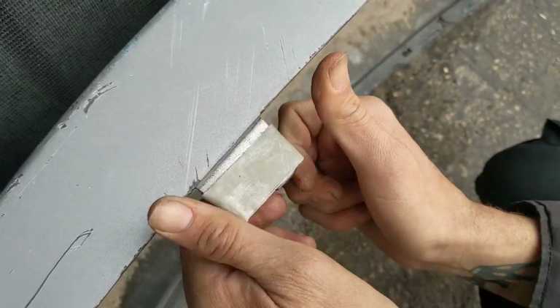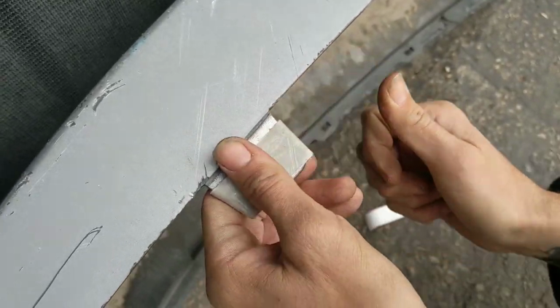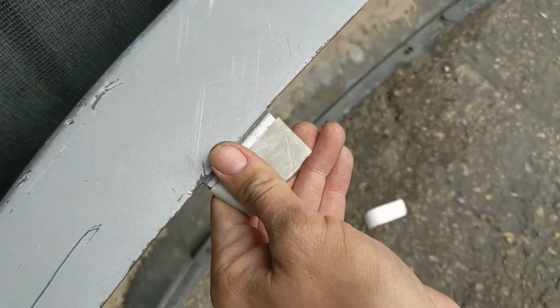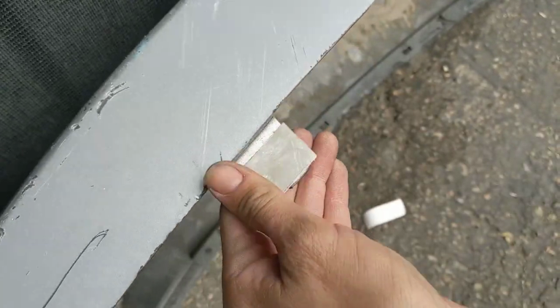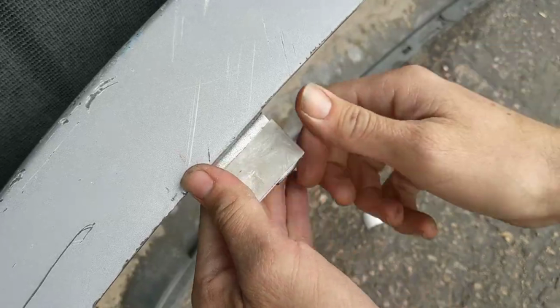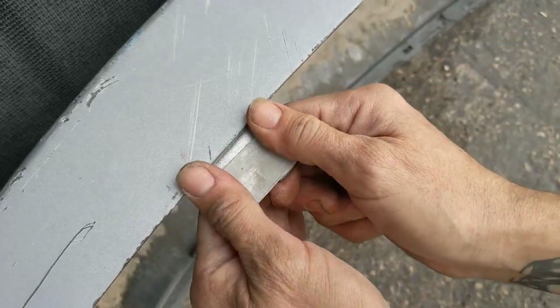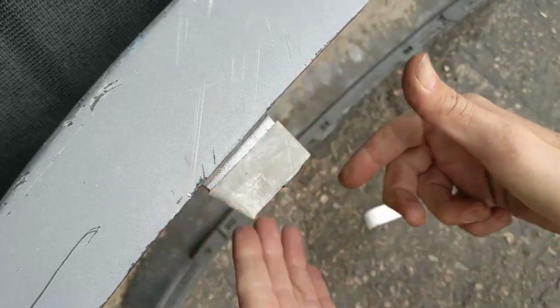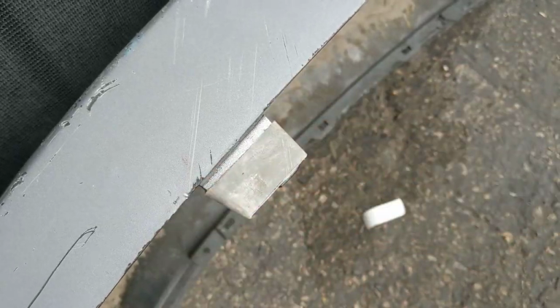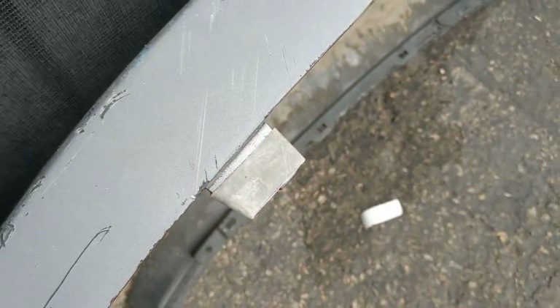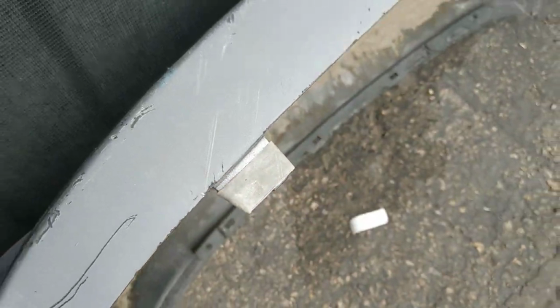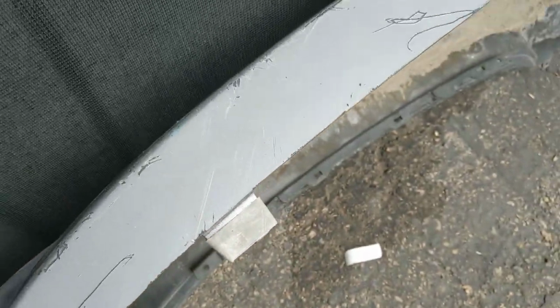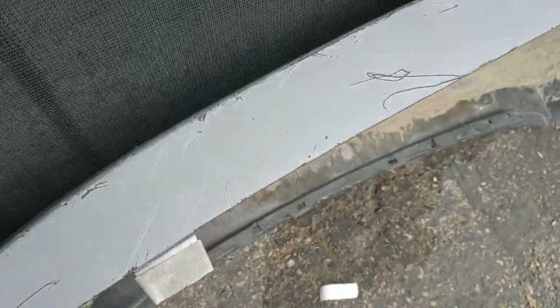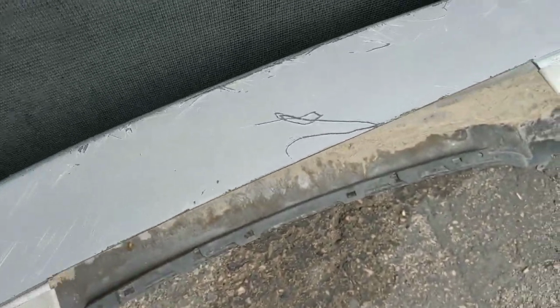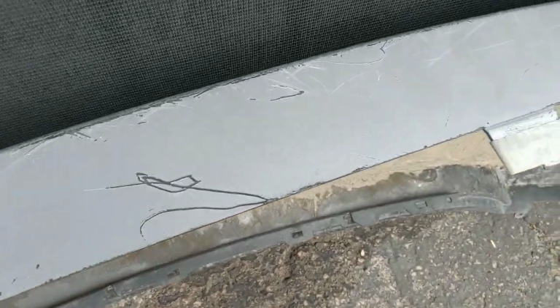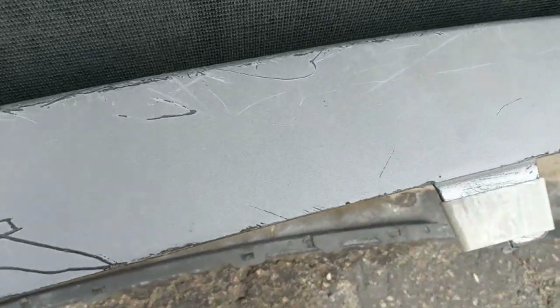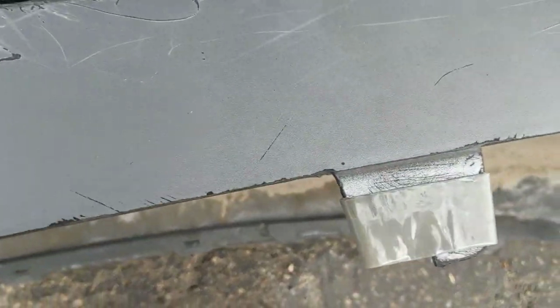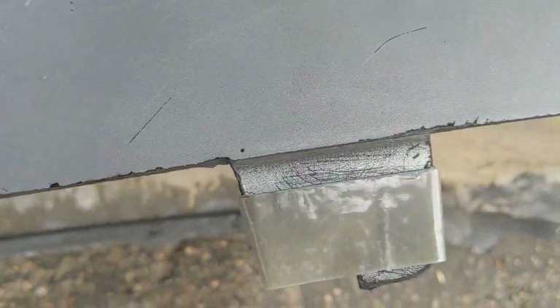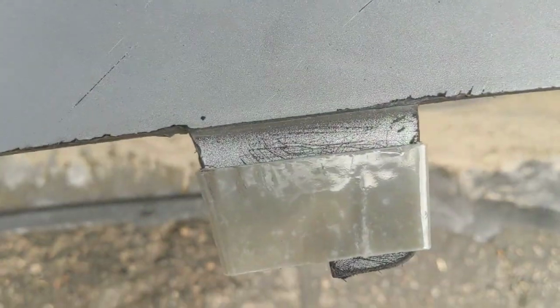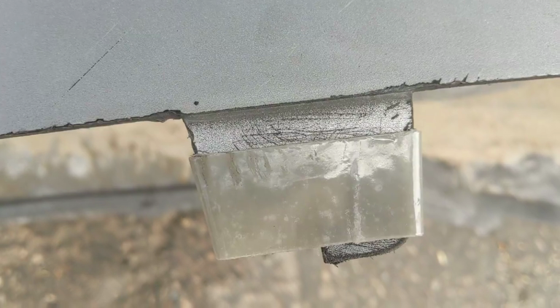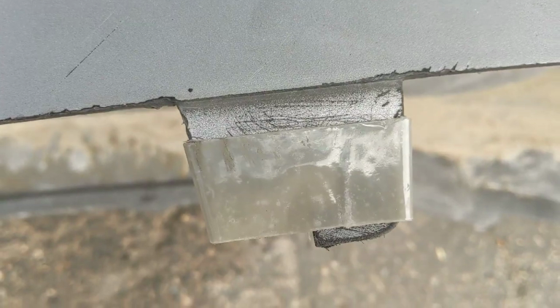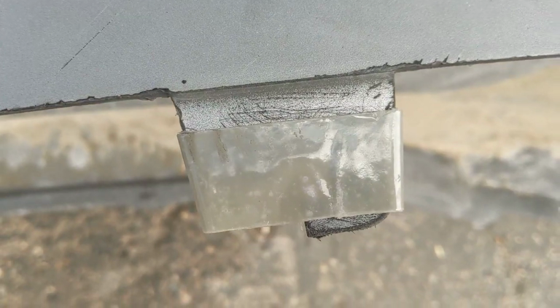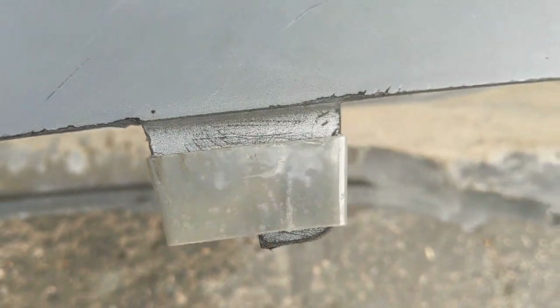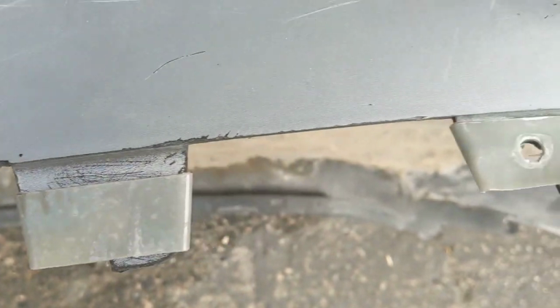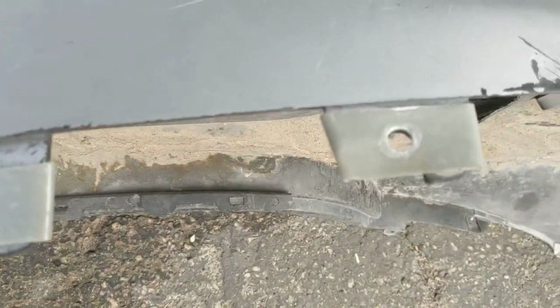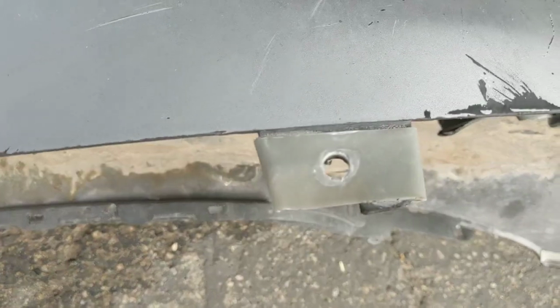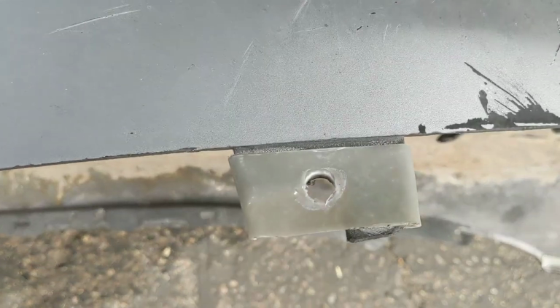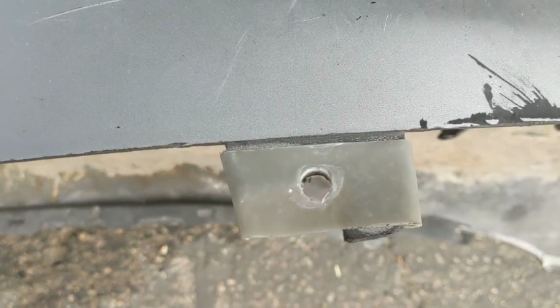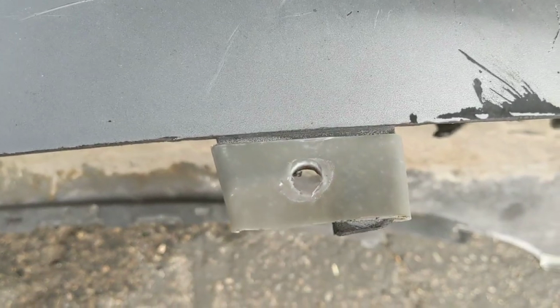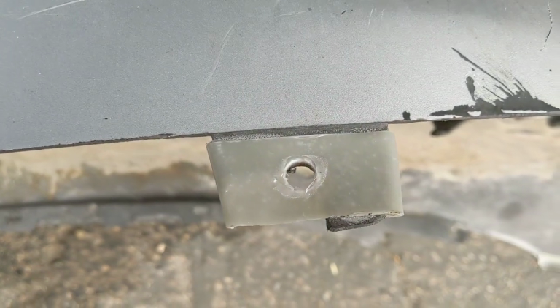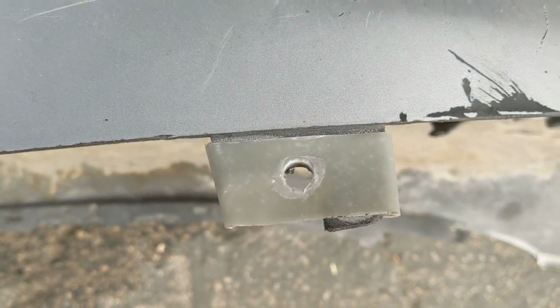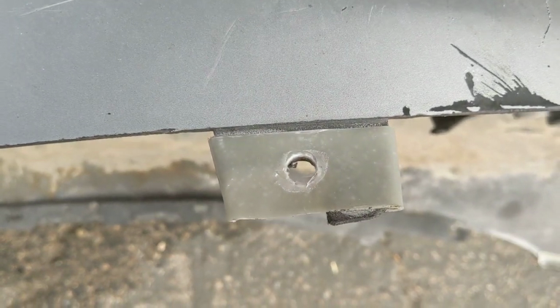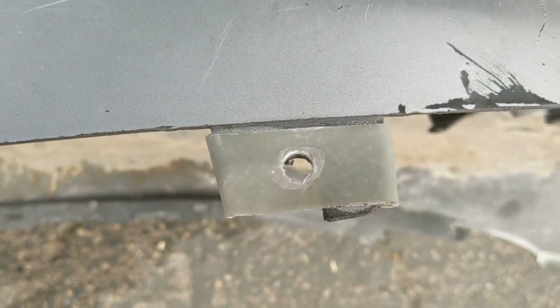Press hard. Five minutes later, it'll look like that, and then after five more minutes, you can drill it, sand it, or paint it.